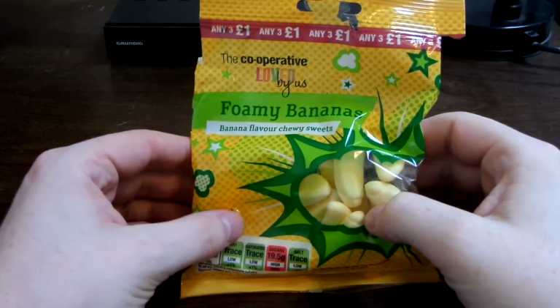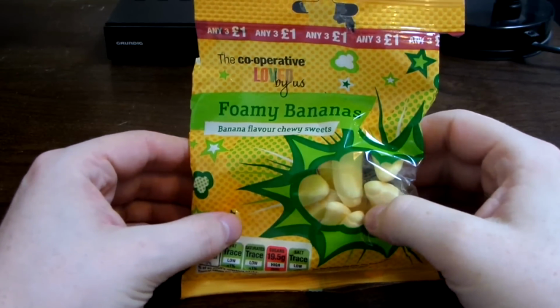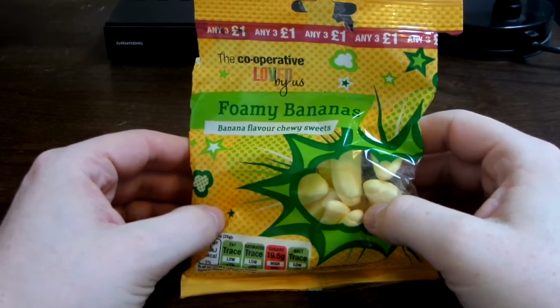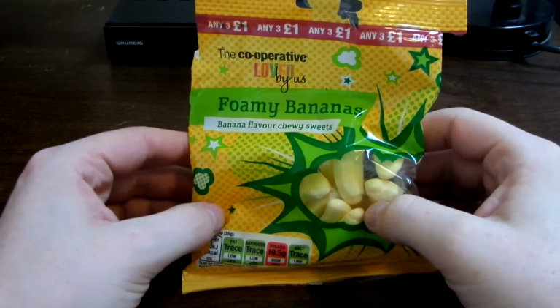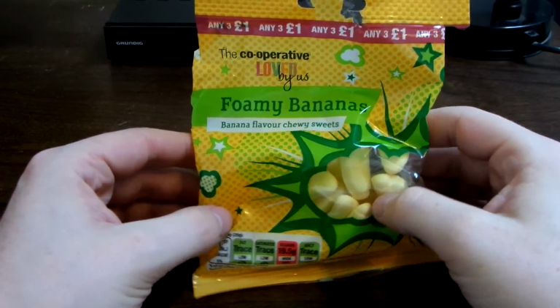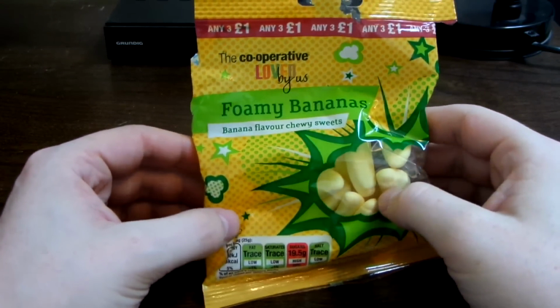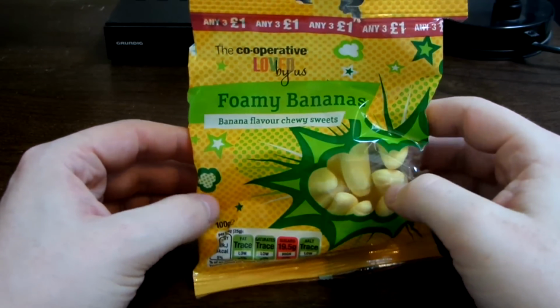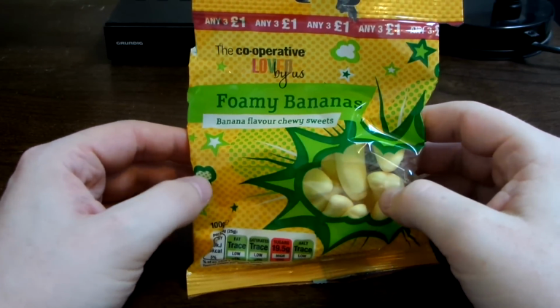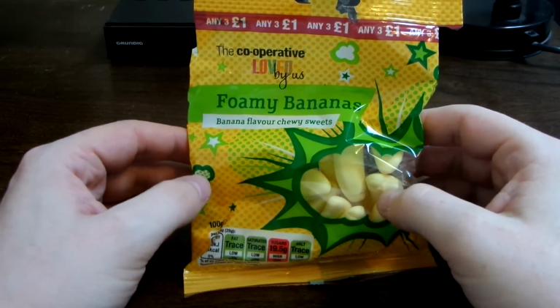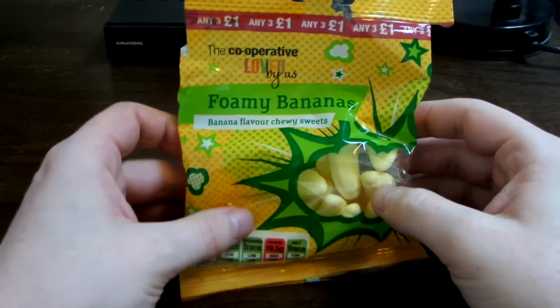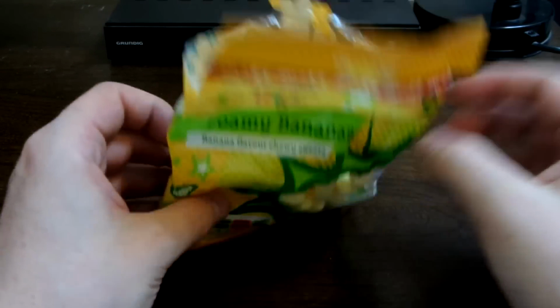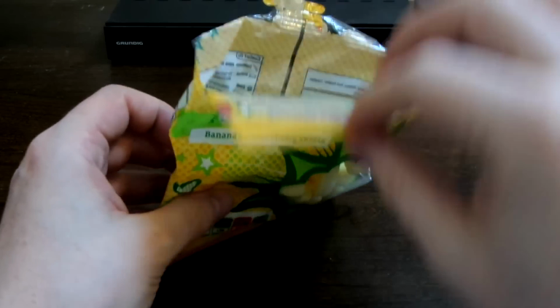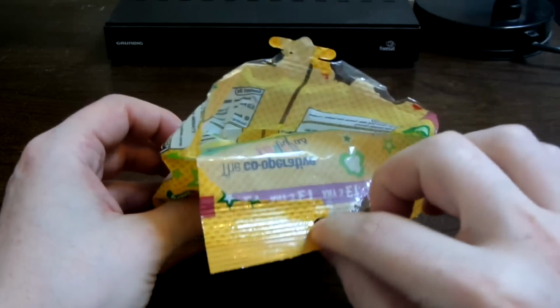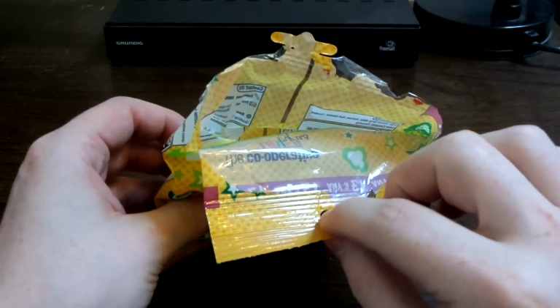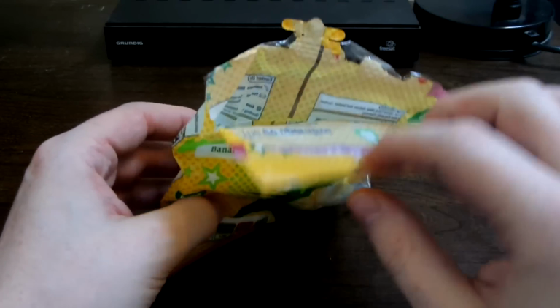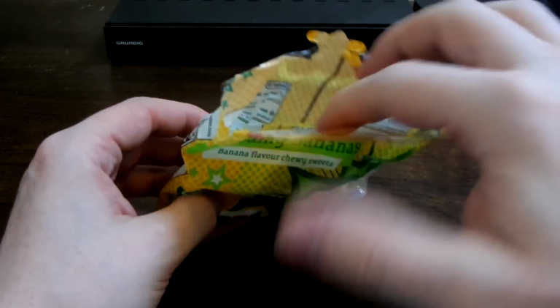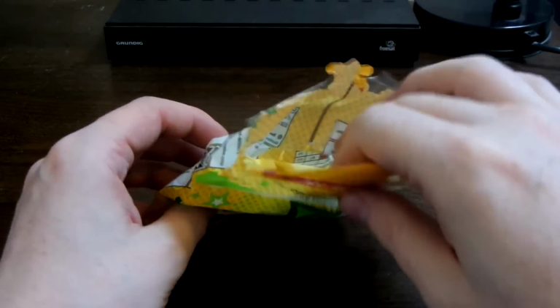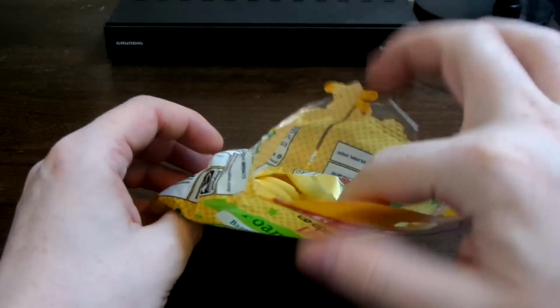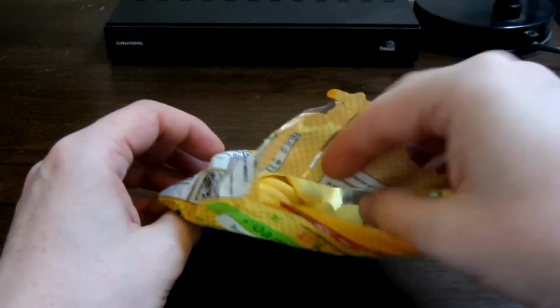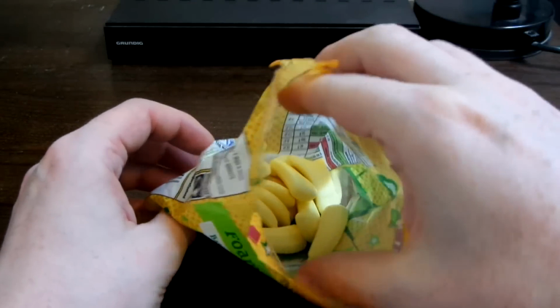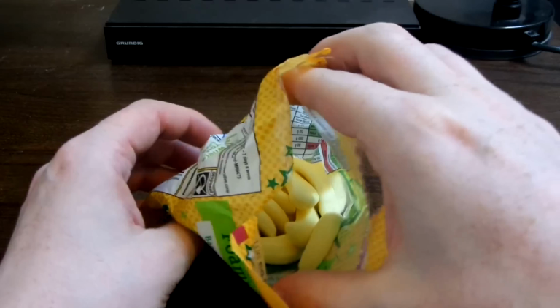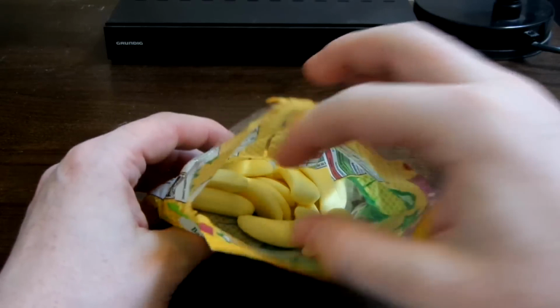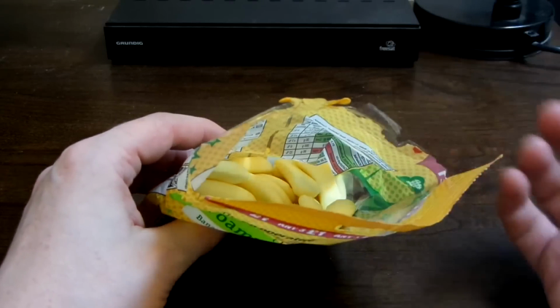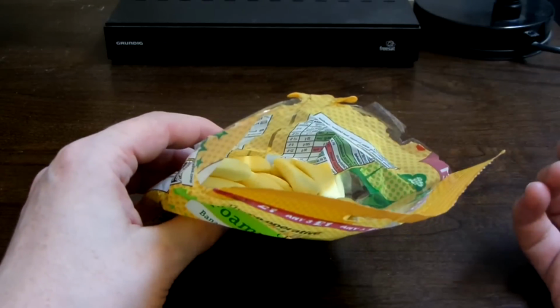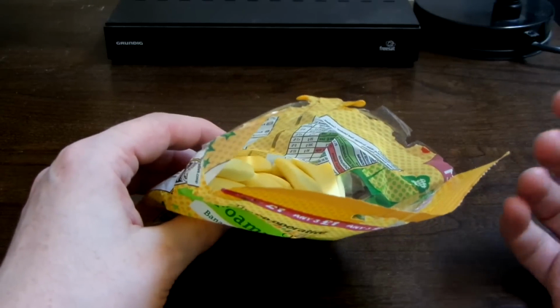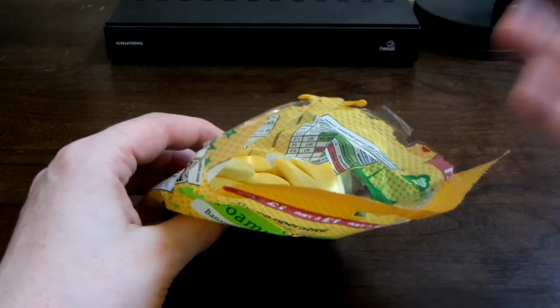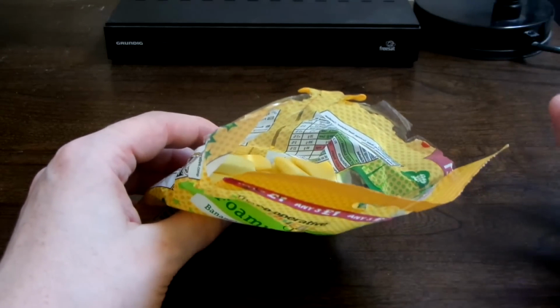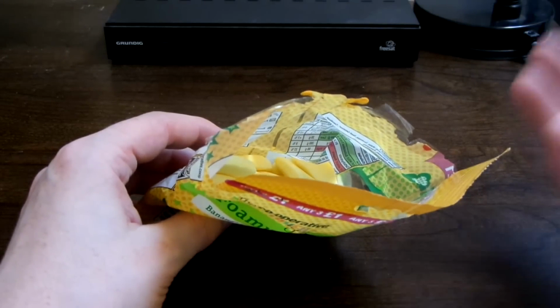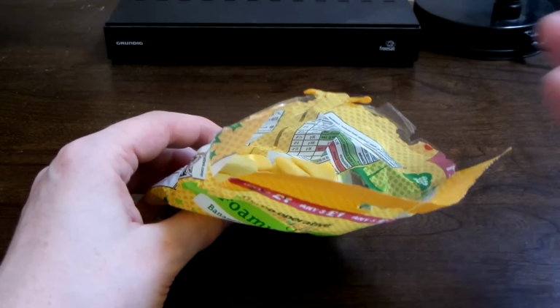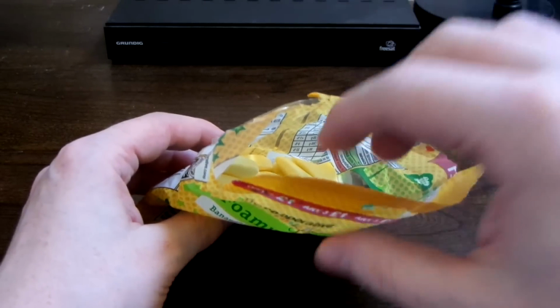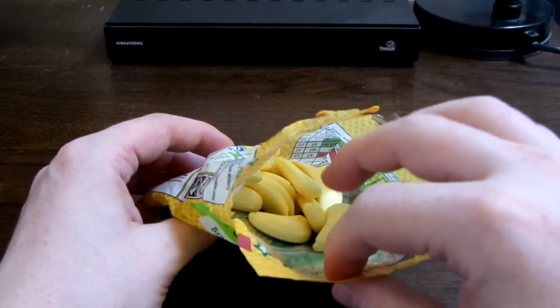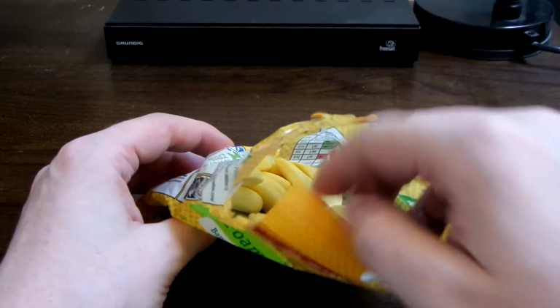So these are foam bananas from the co-op. It's already been opened — I've opened it myself and had a few.